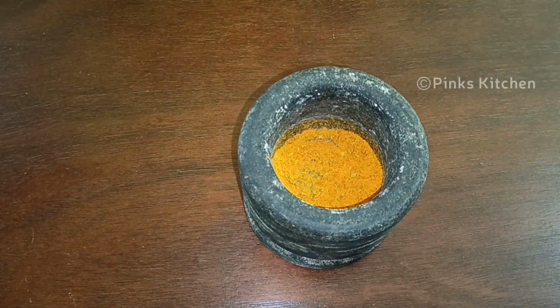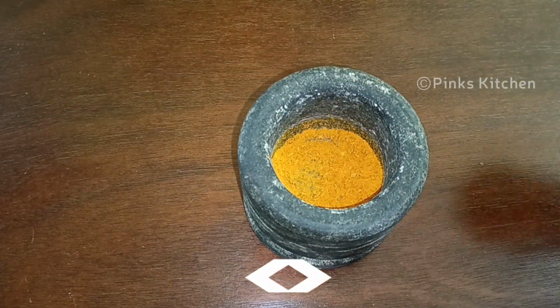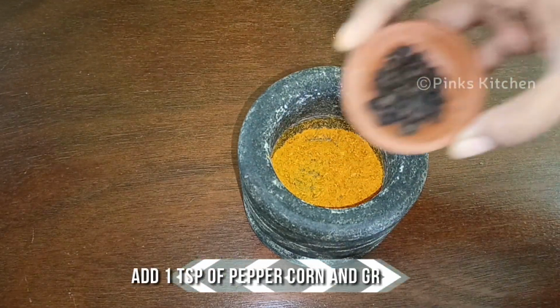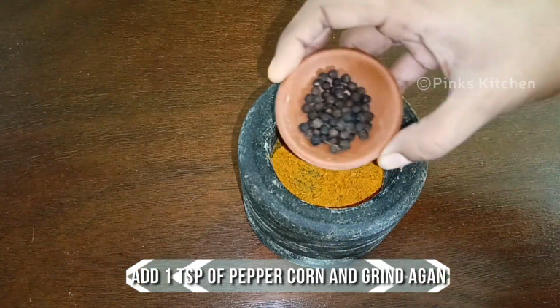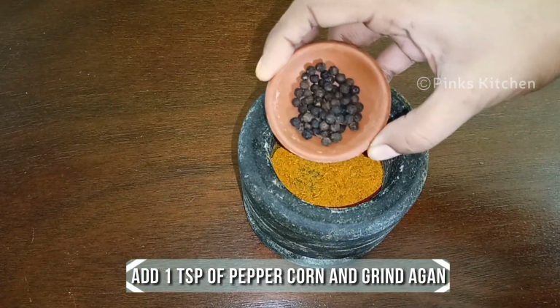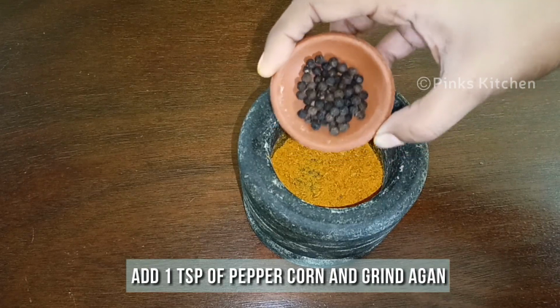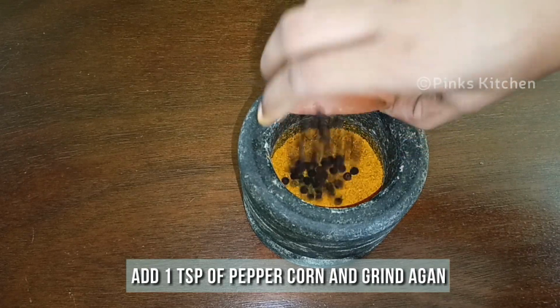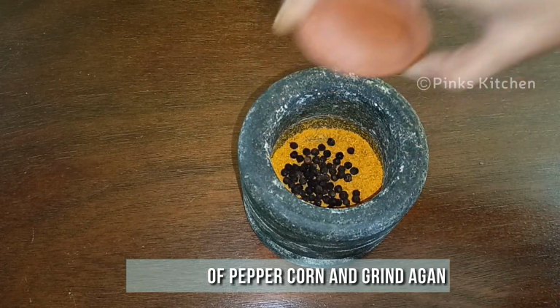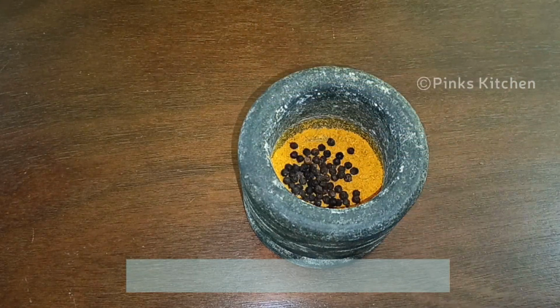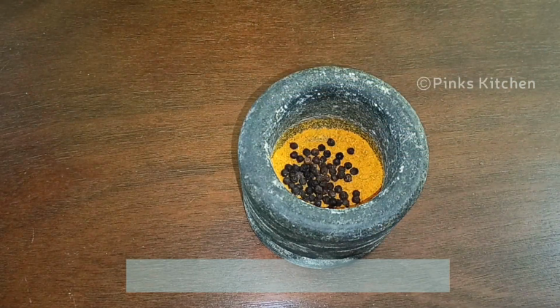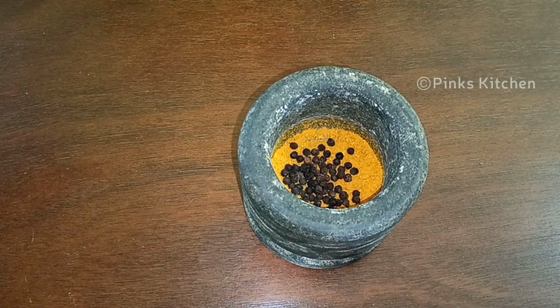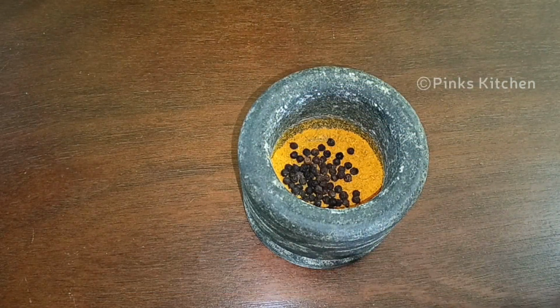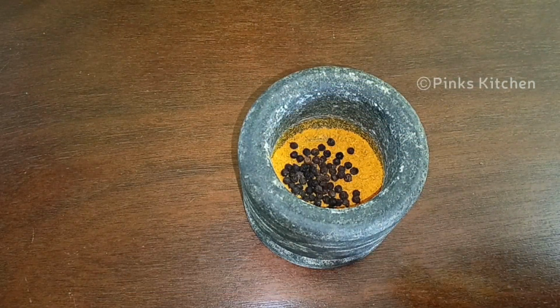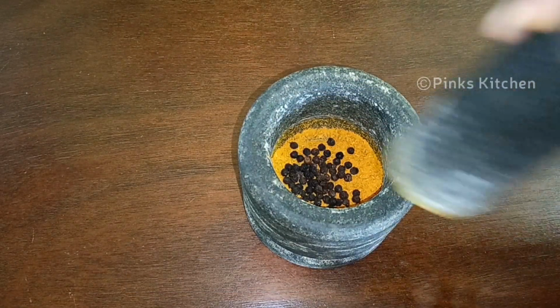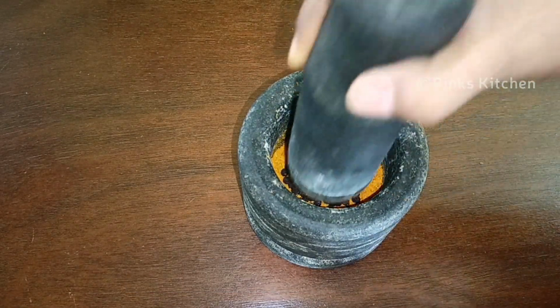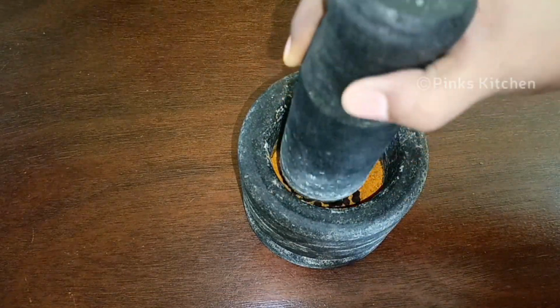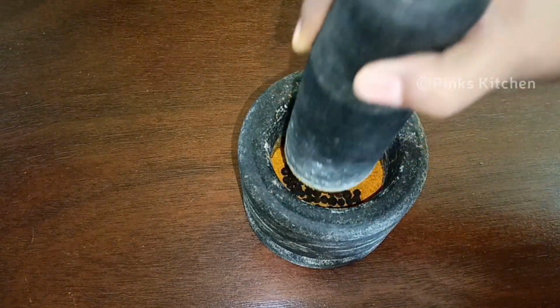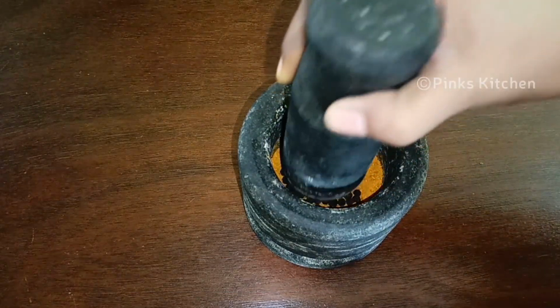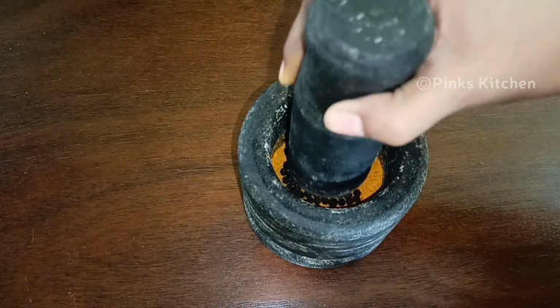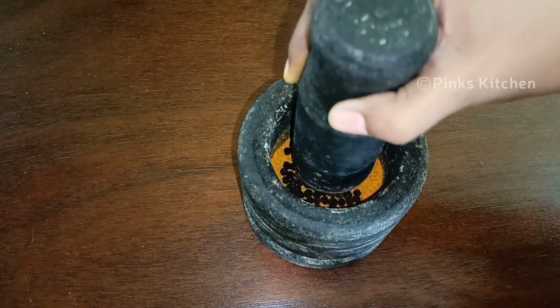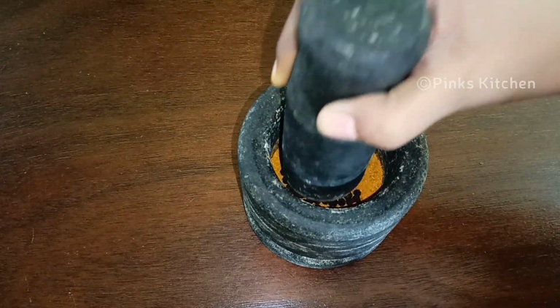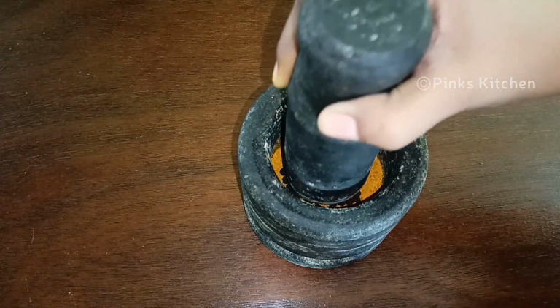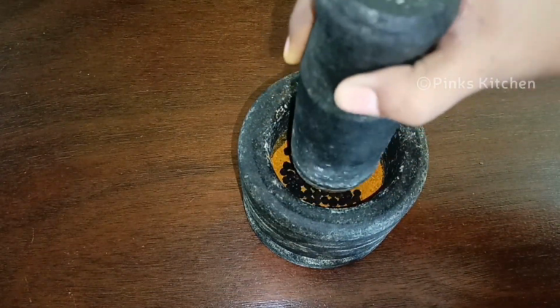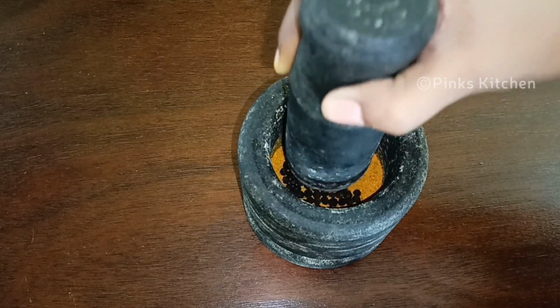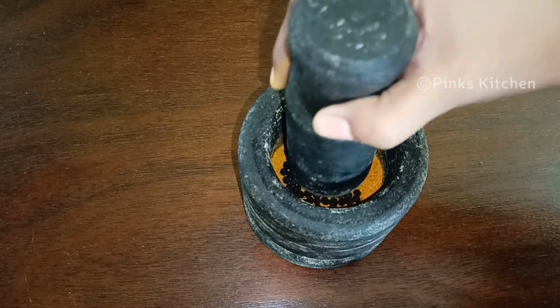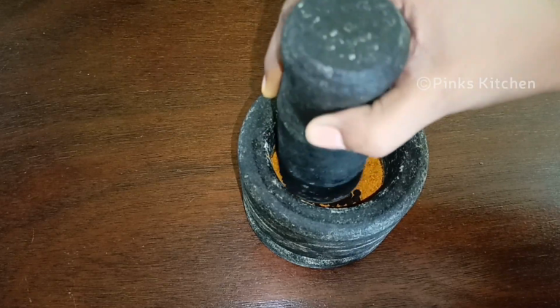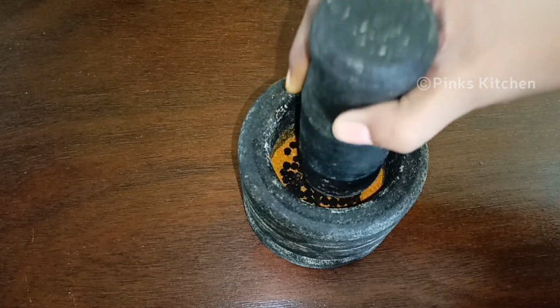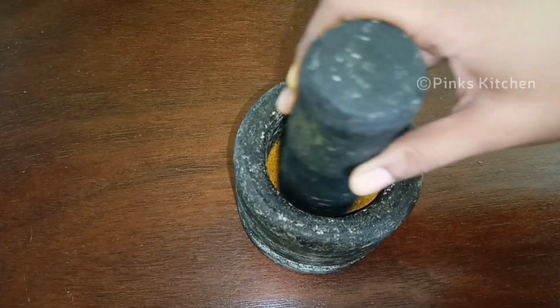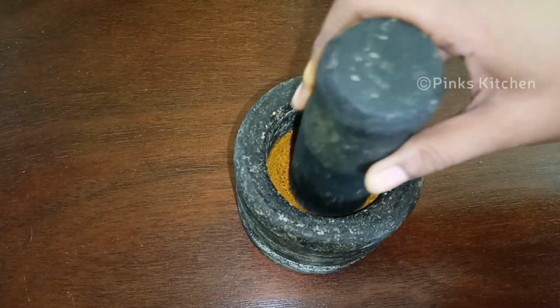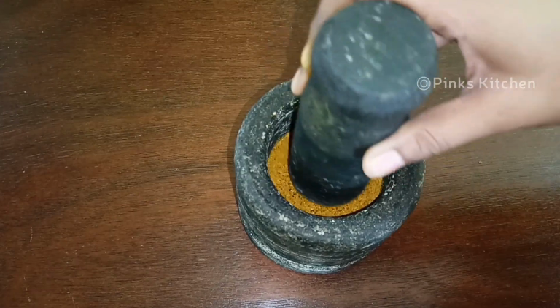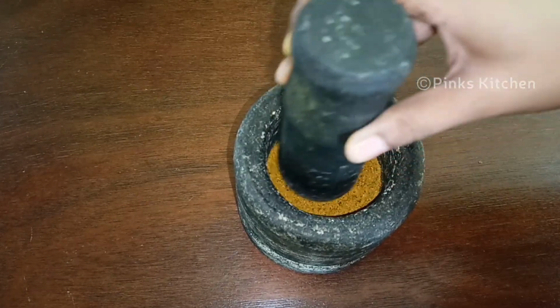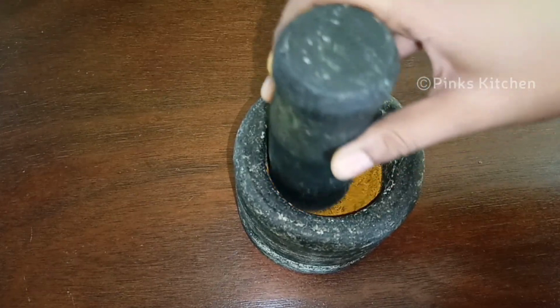To this add a teaspoon of peppercorn and grind again. Grind it to a fine powder.